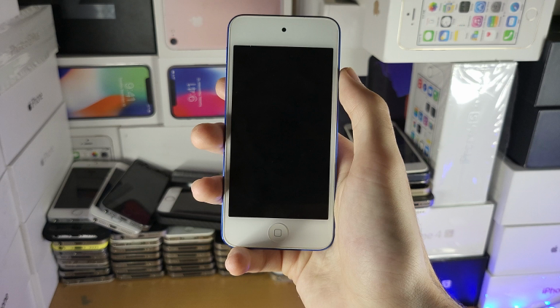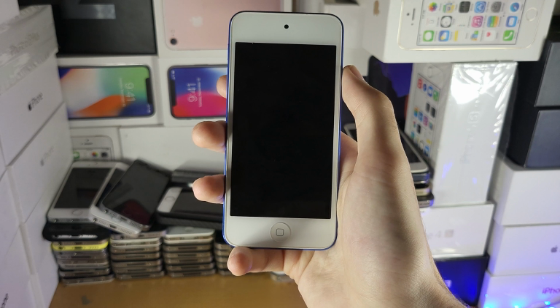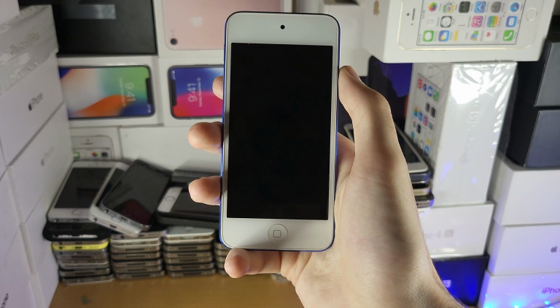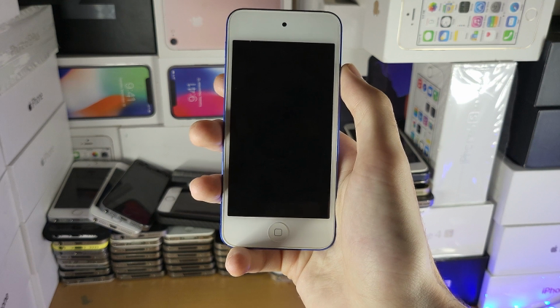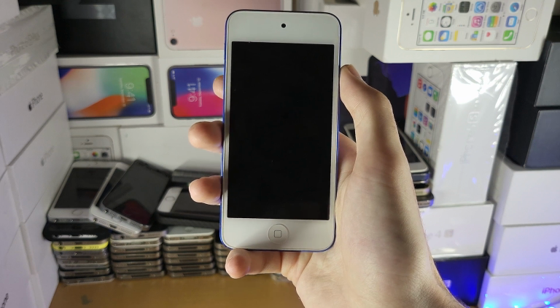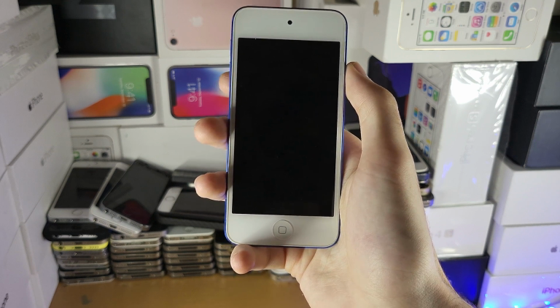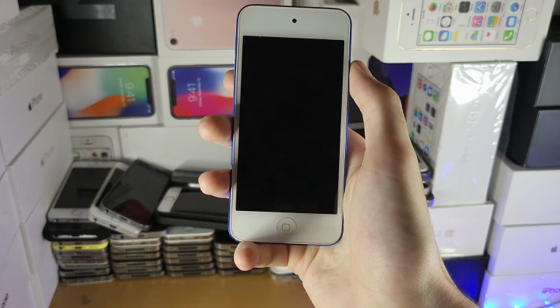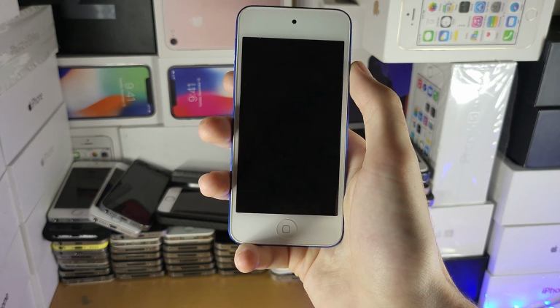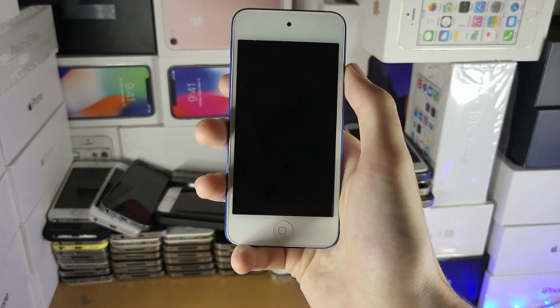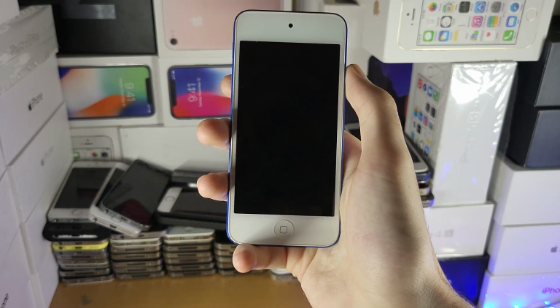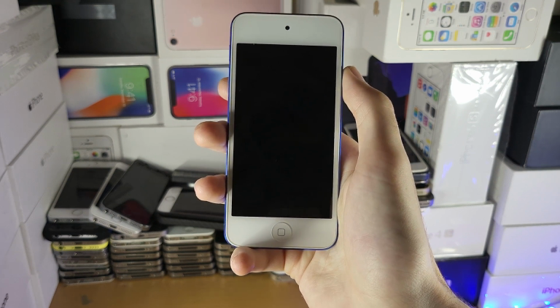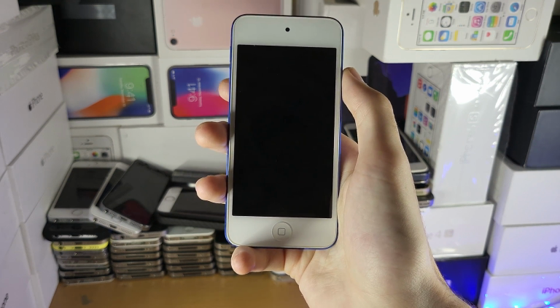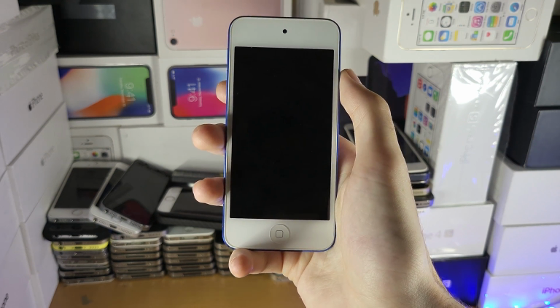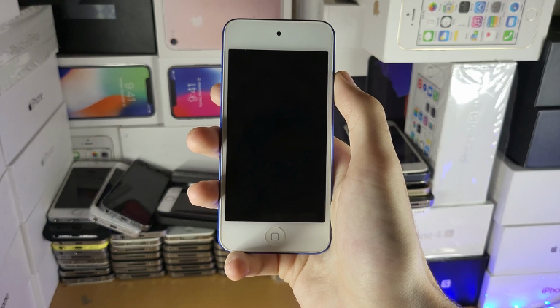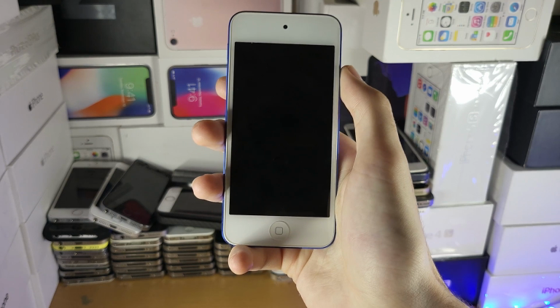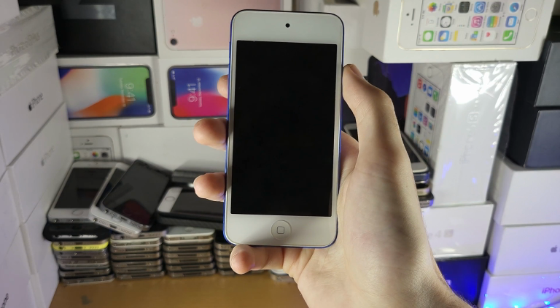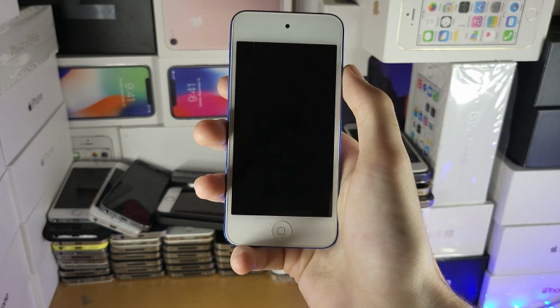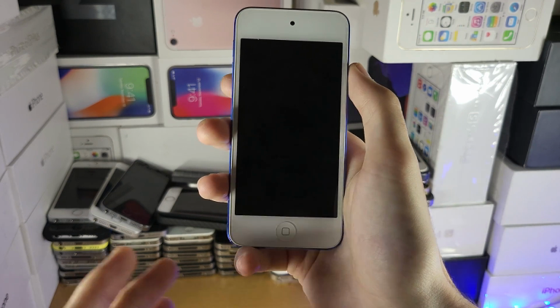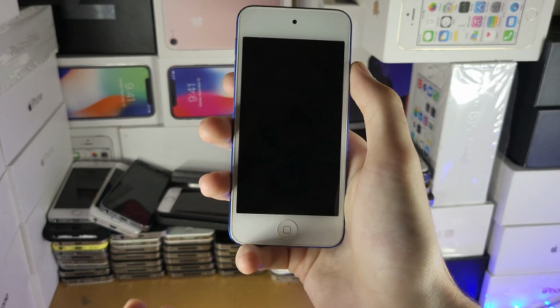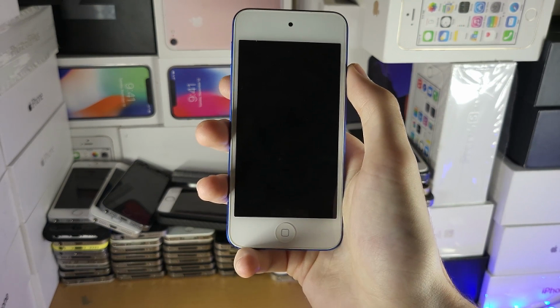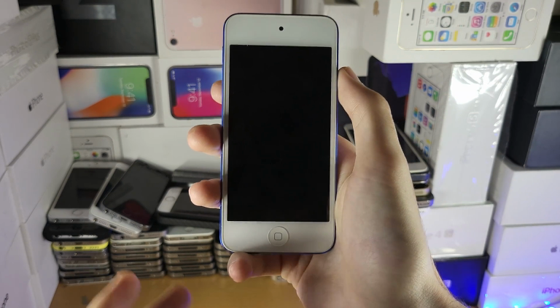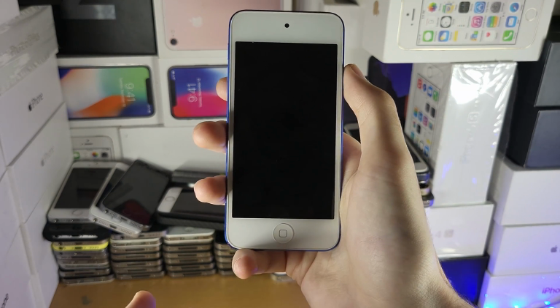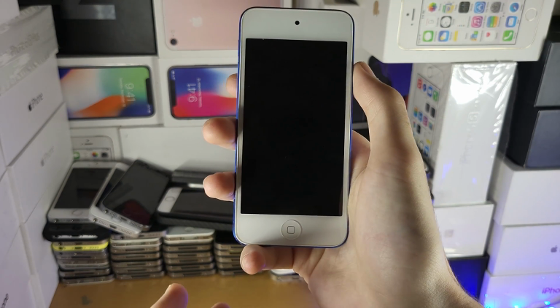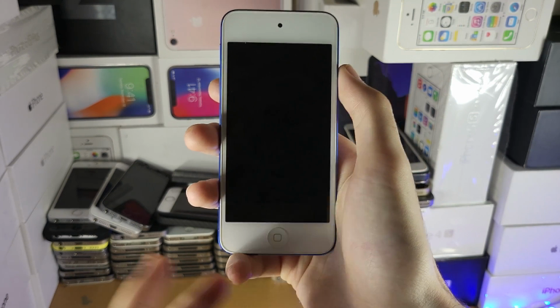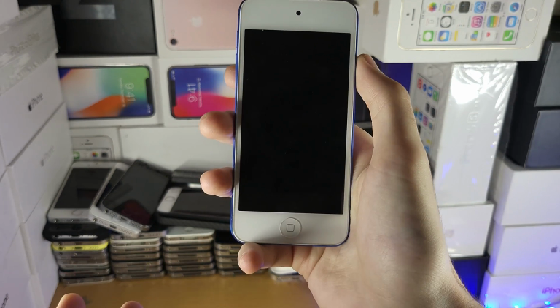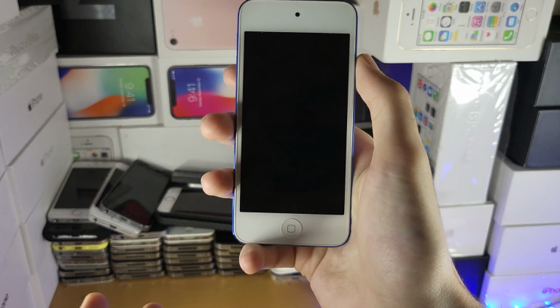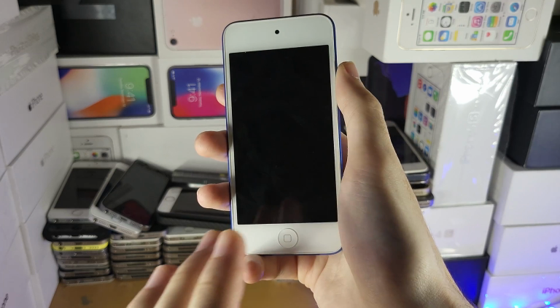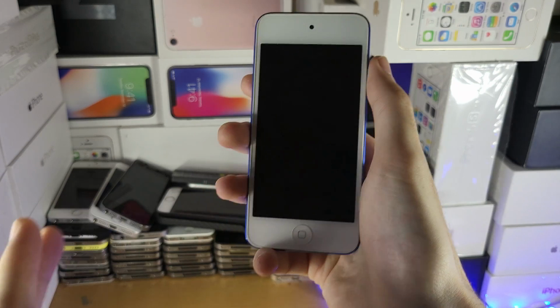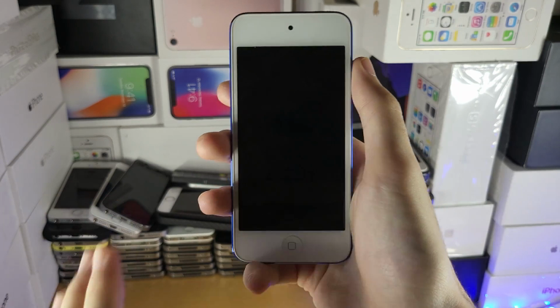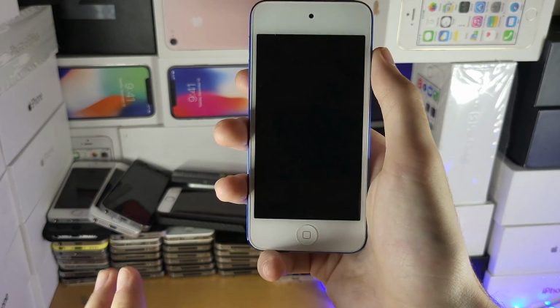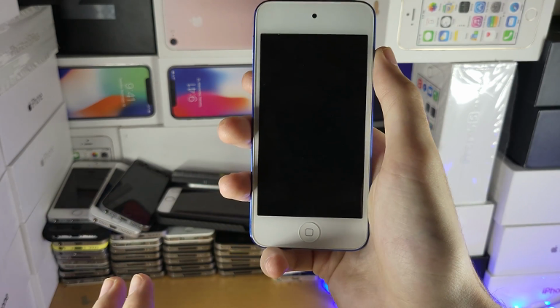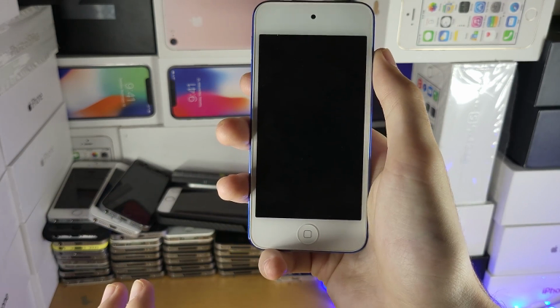I was looking at screen replacement for the iPod Touch 6 — they're charging £85 for one, and I'm sorry but I can get a used iPod Touch with a working screen for that same price. So don't go for the repair route.